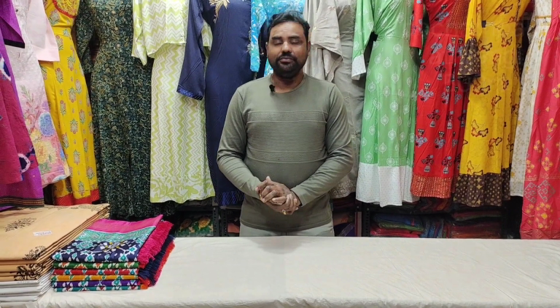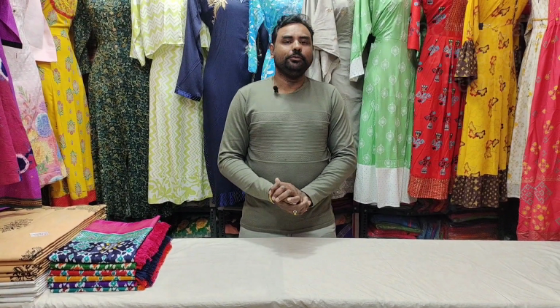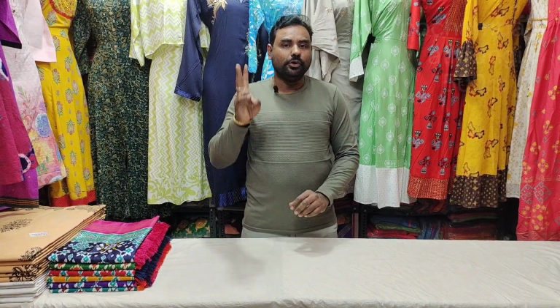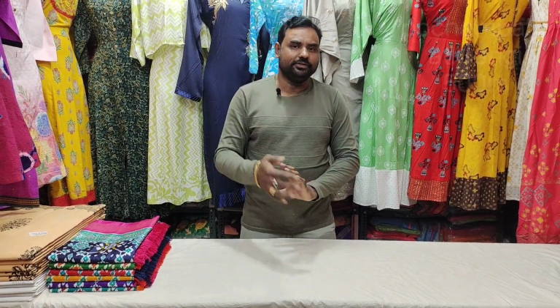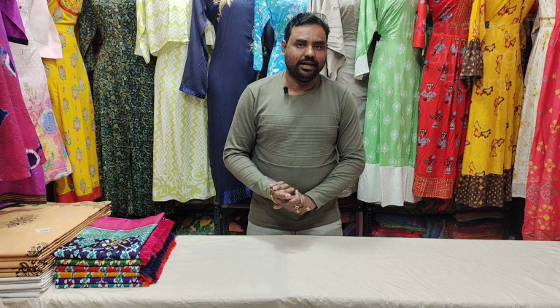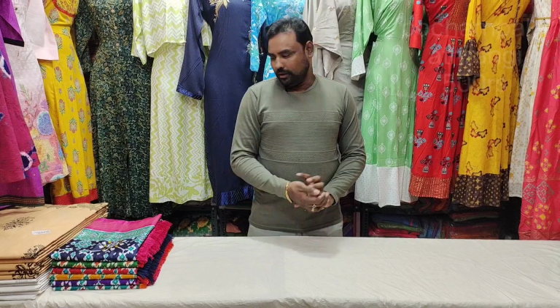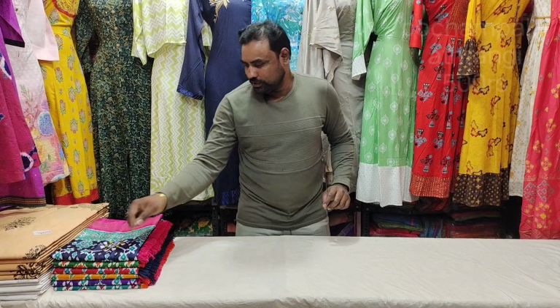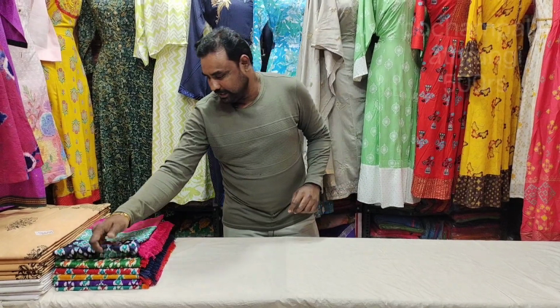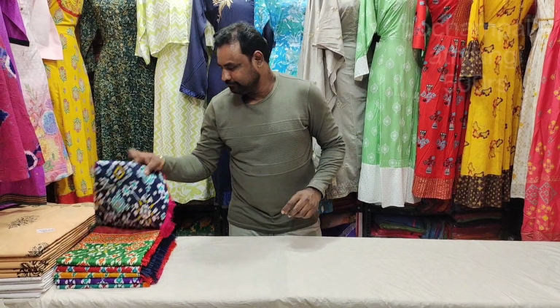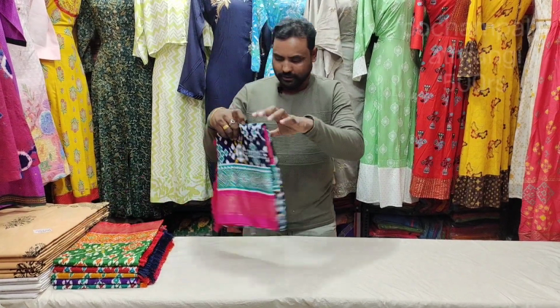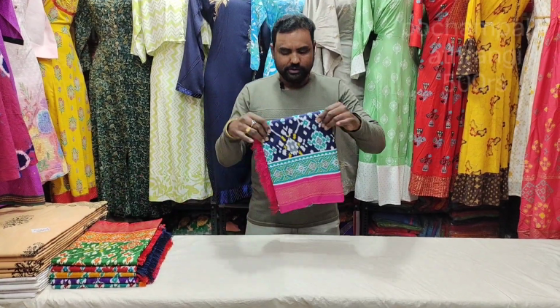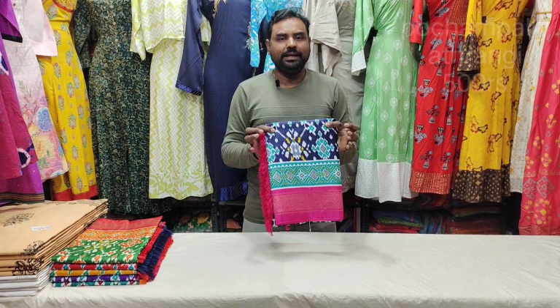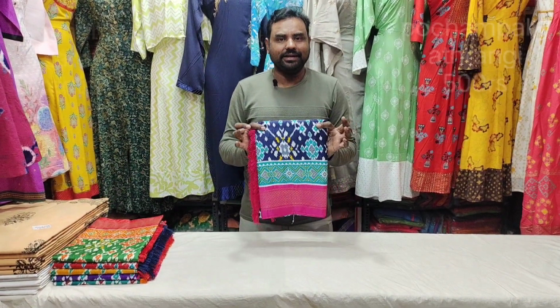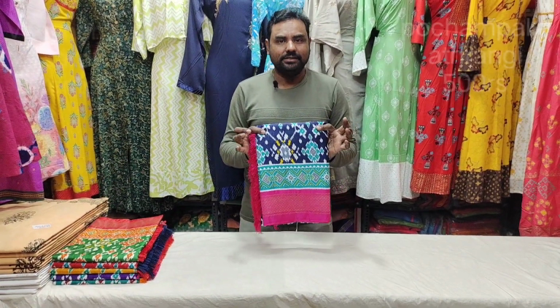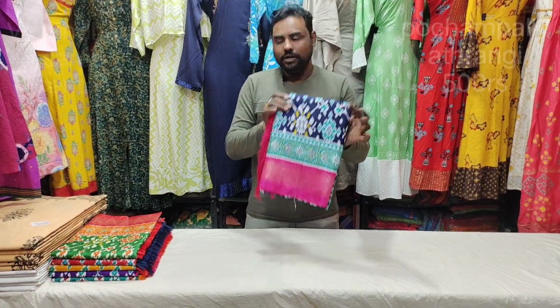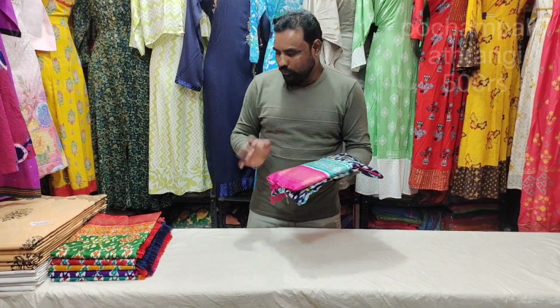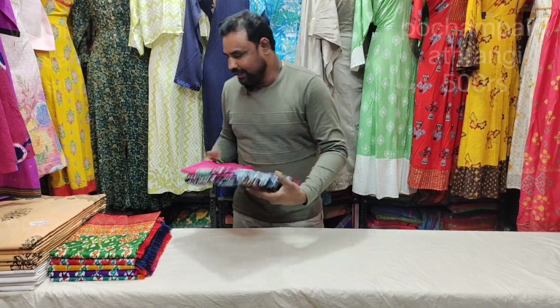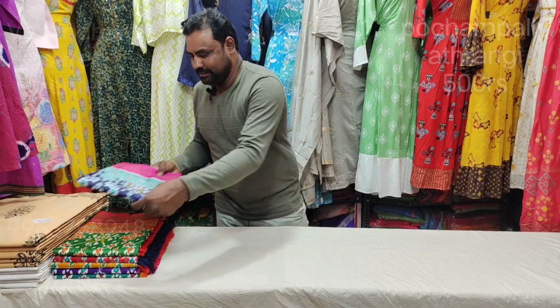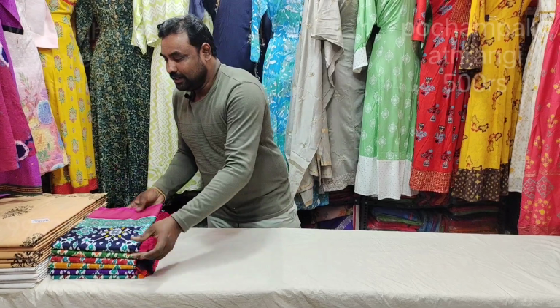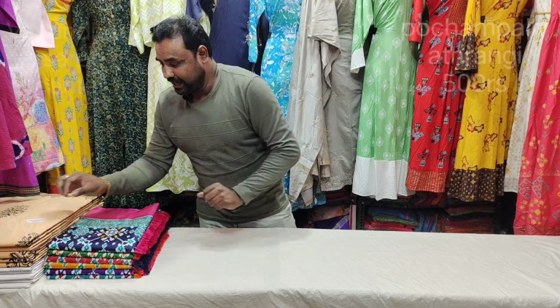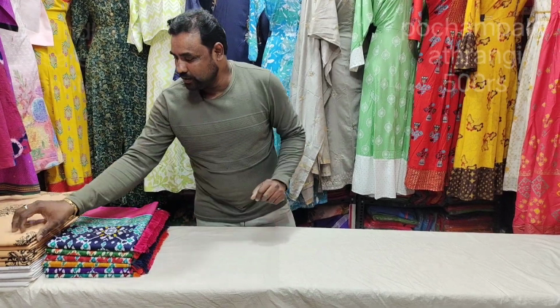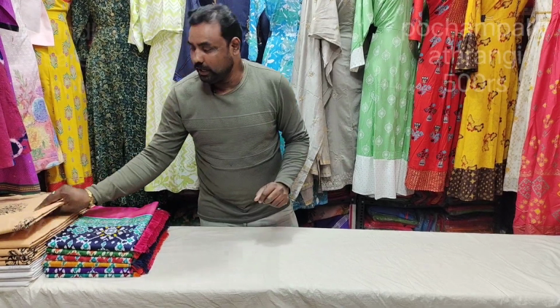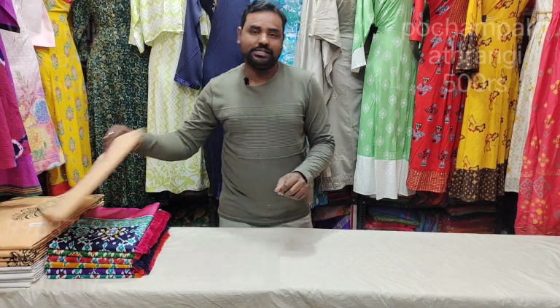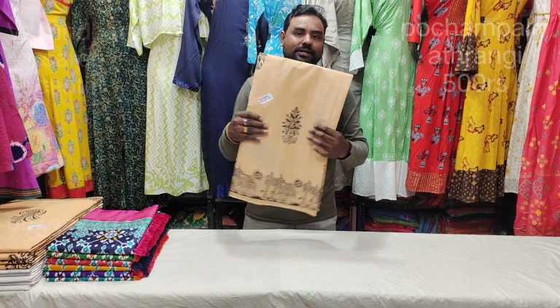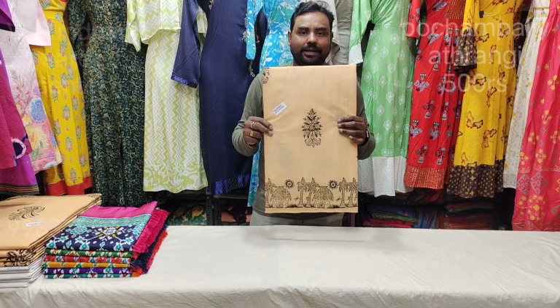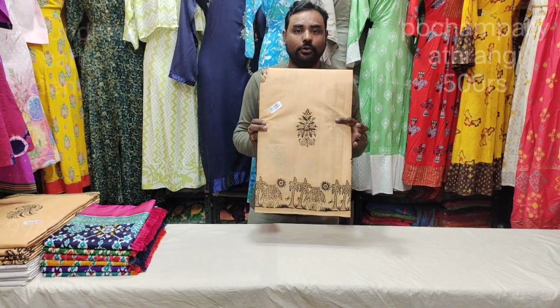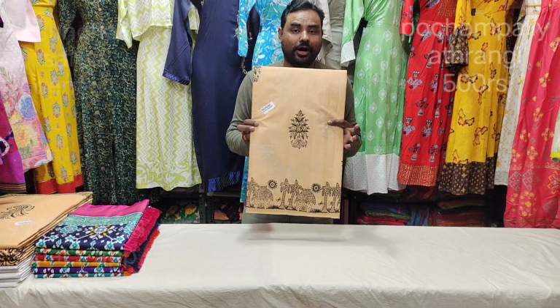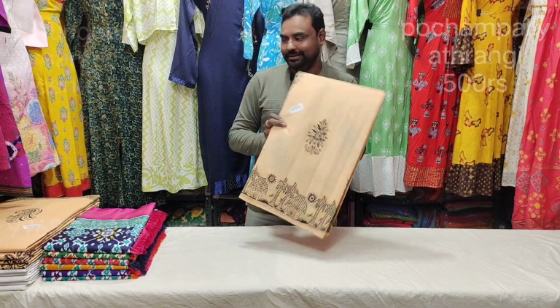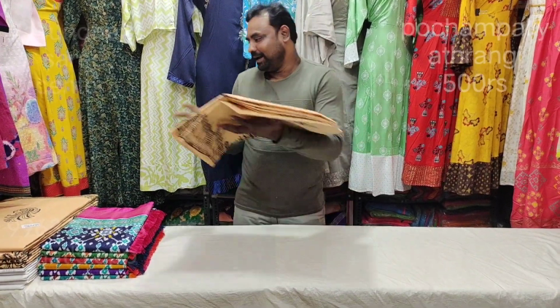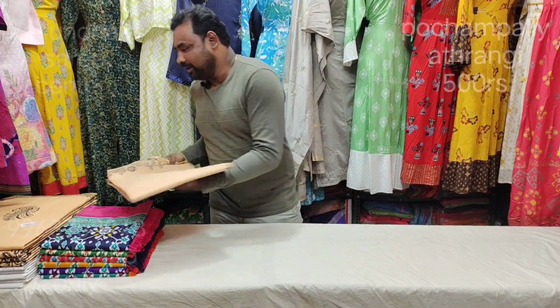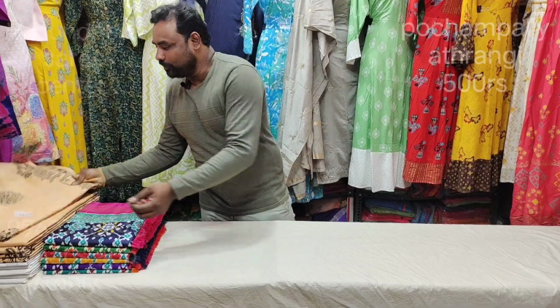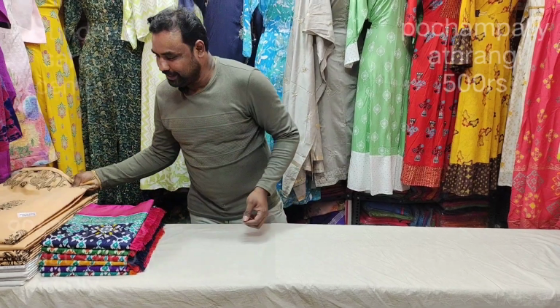I will show you two colors. First, Pochampalli Atharangi Sari — new model, latest collection. Second, hot hot cool cotton — Pallavi cotton, super-hit variety.